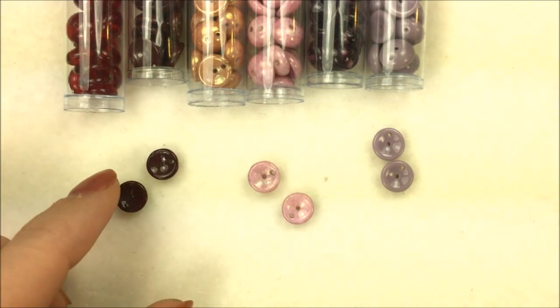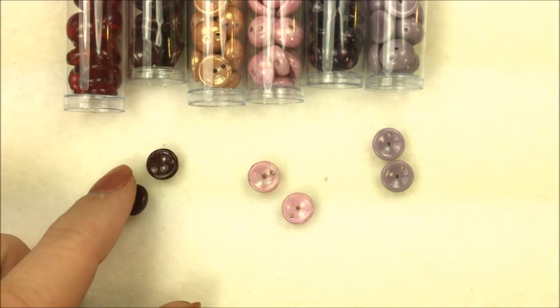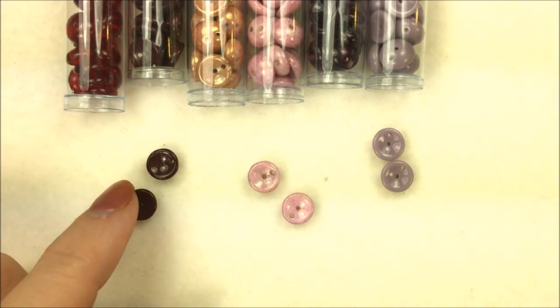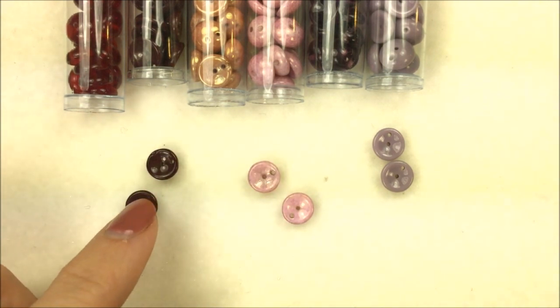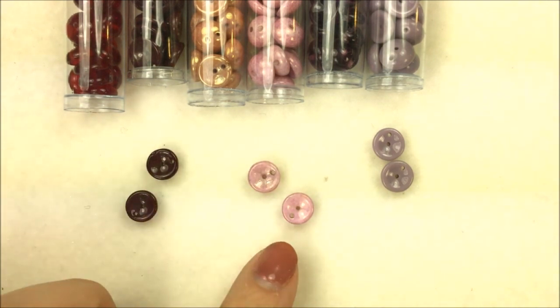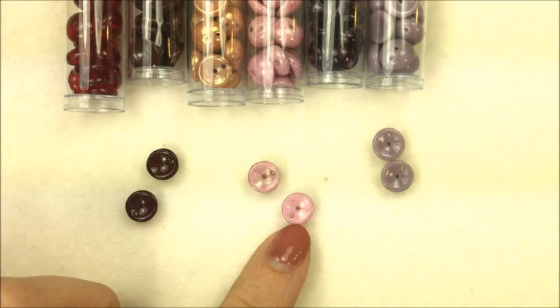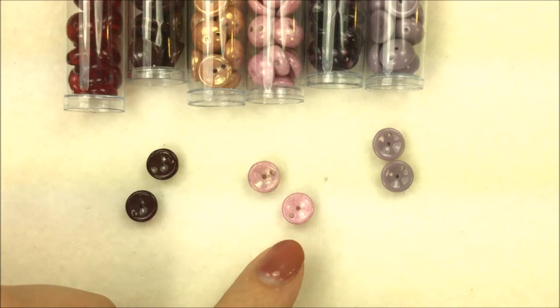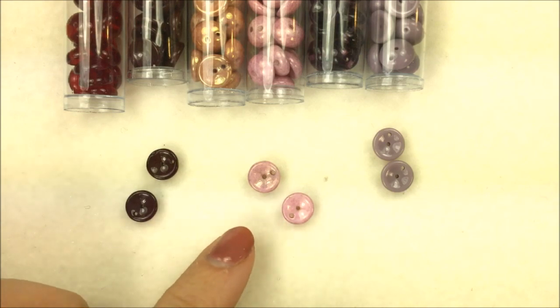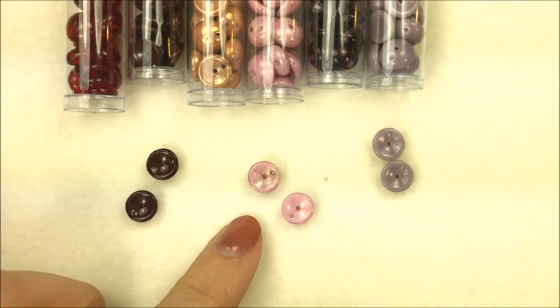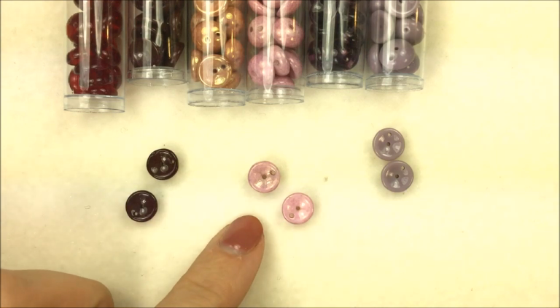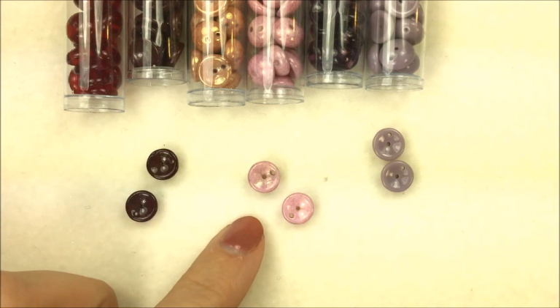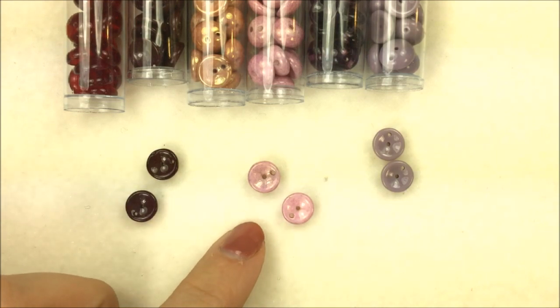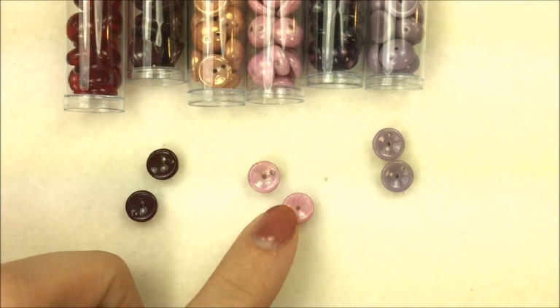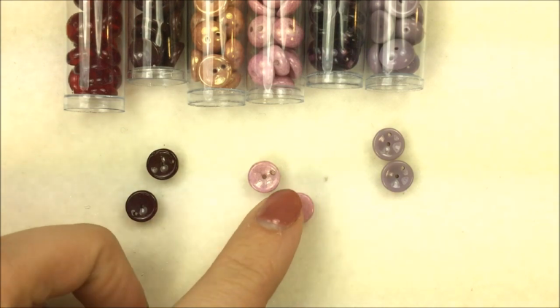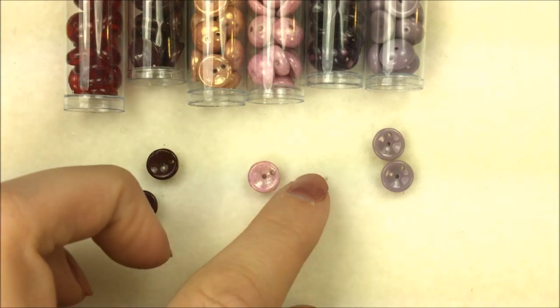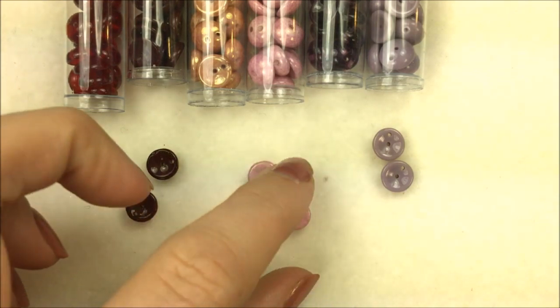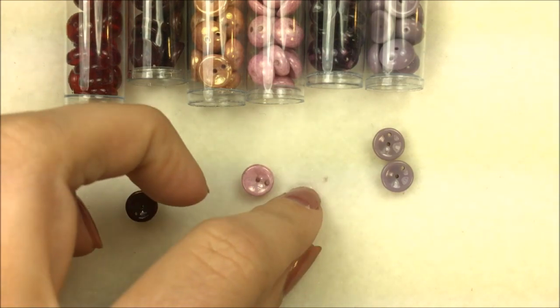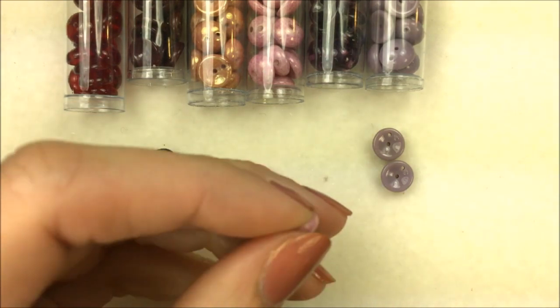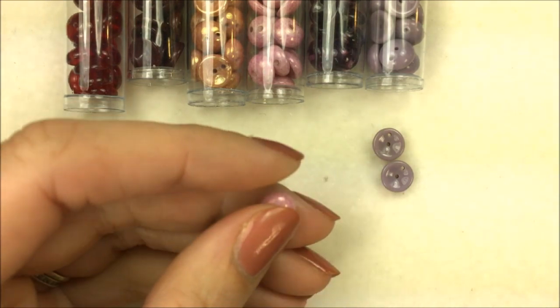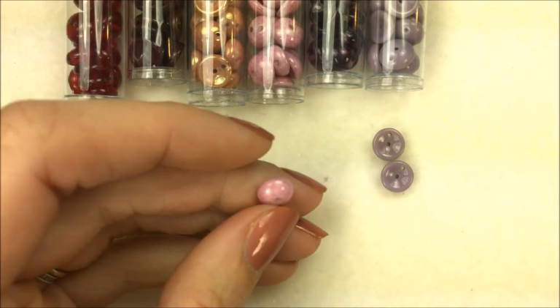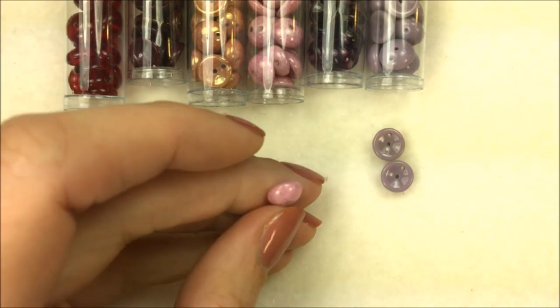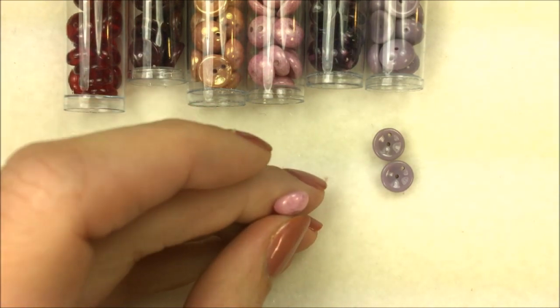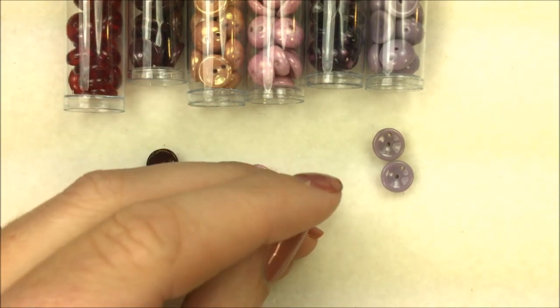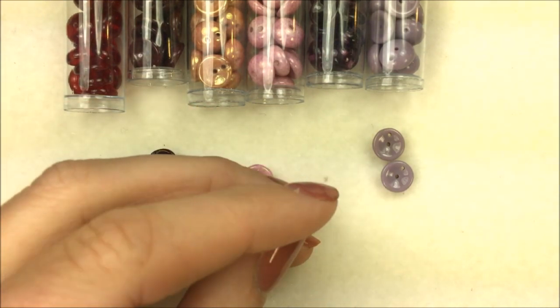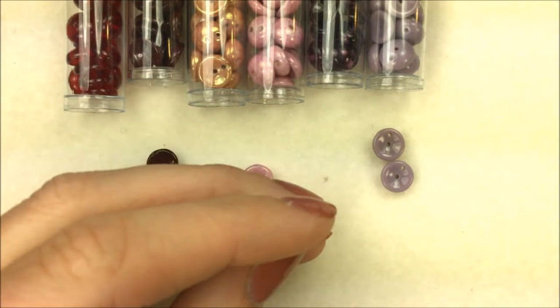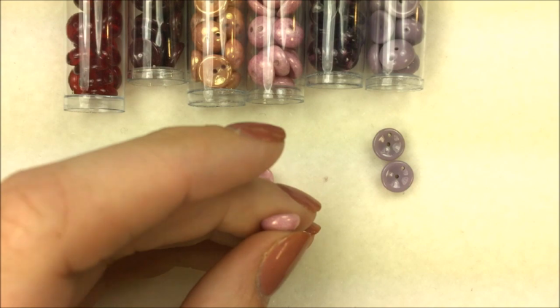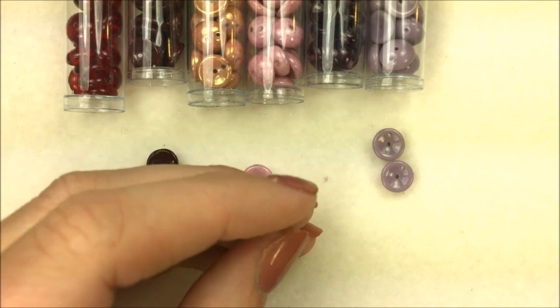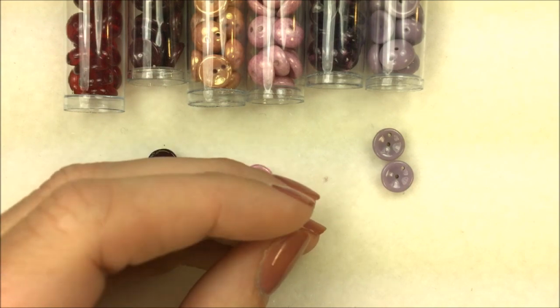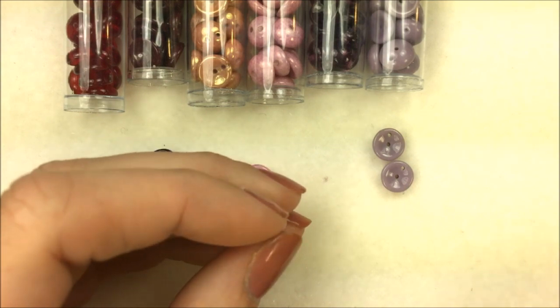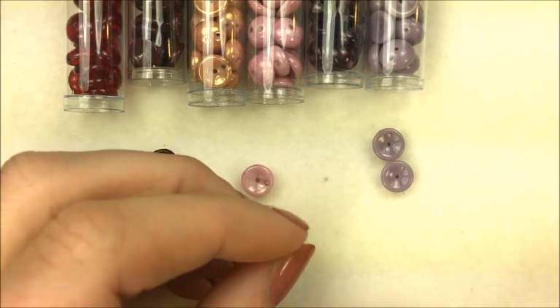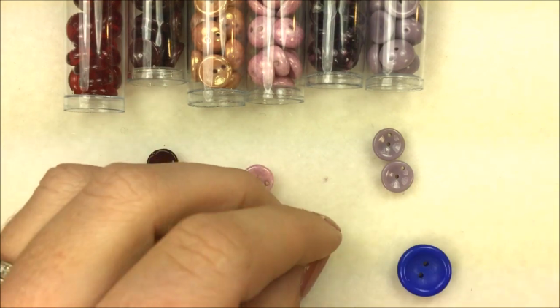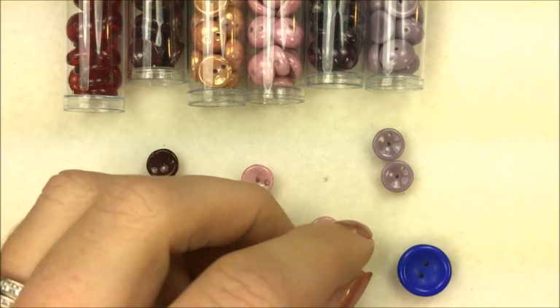I wanted to feature the Piggy Bead and just show you what it is. It's a 4 by 8 millimeter Czech glass bead and it is a dome shape.